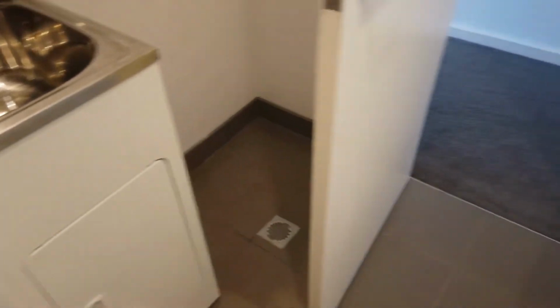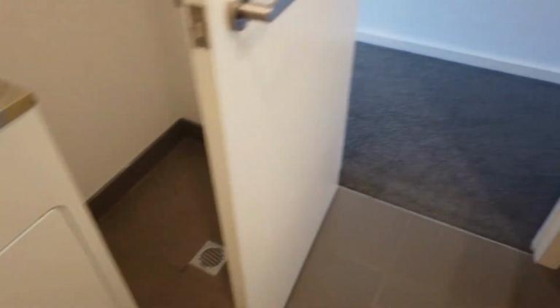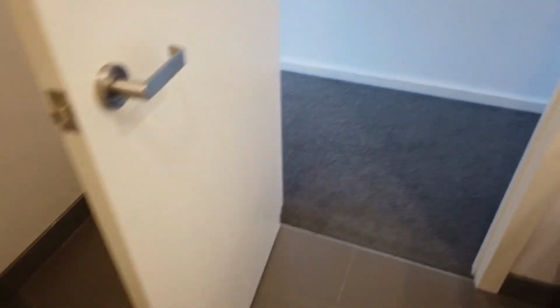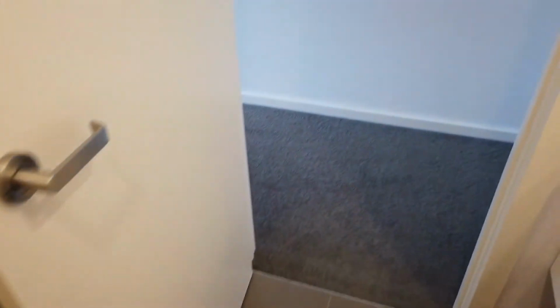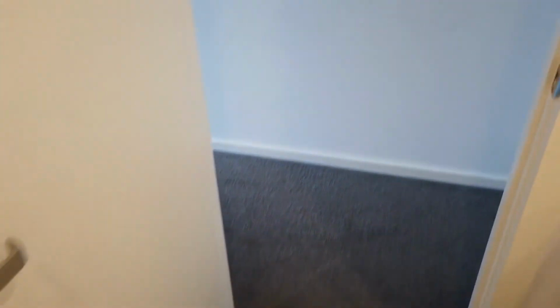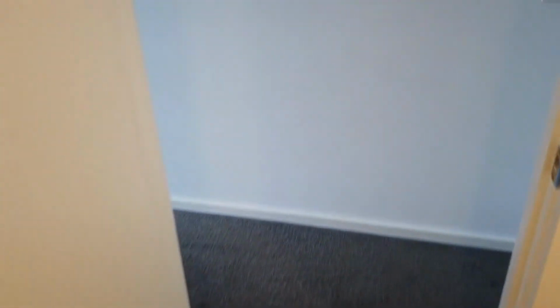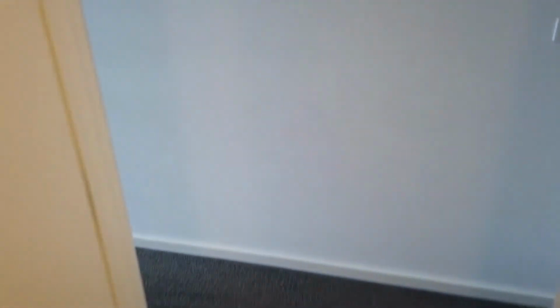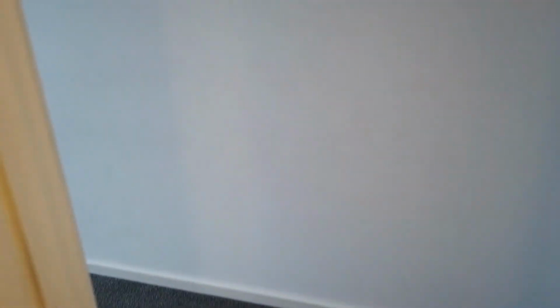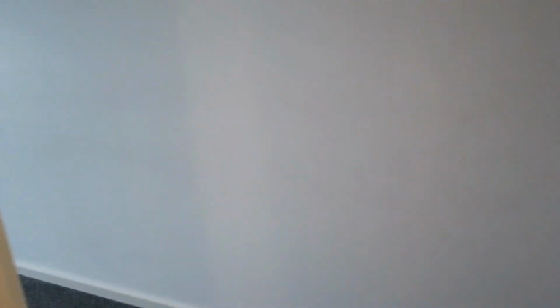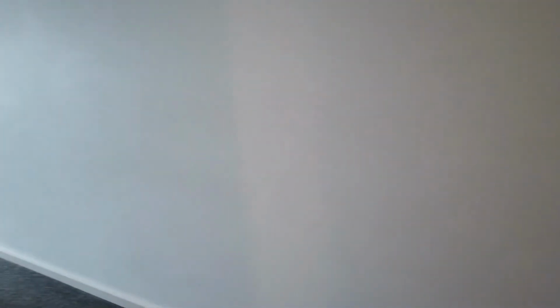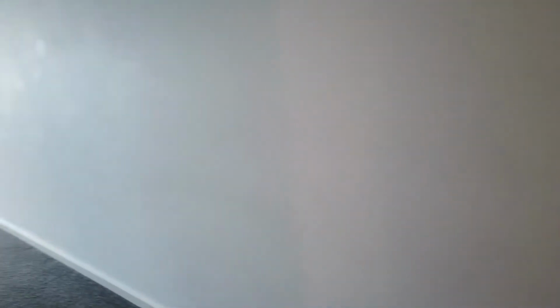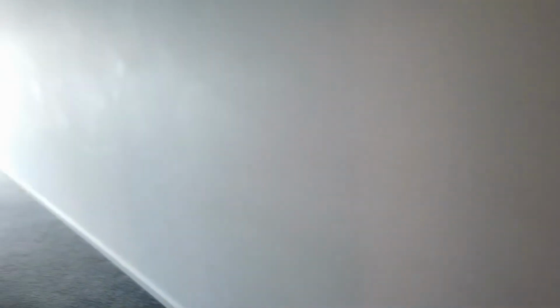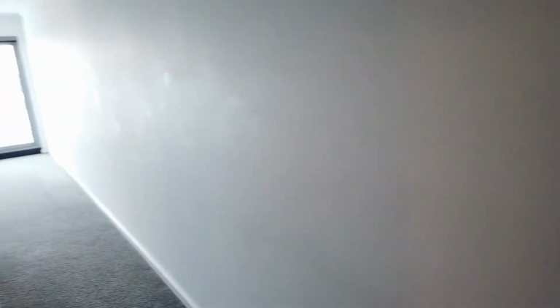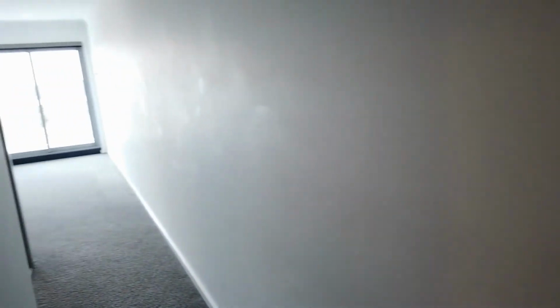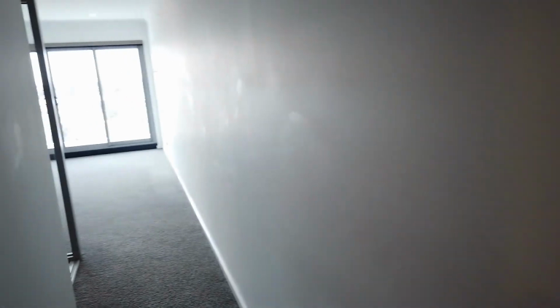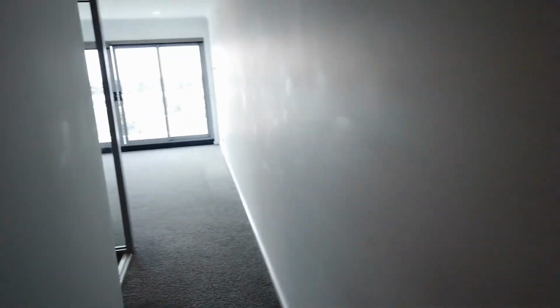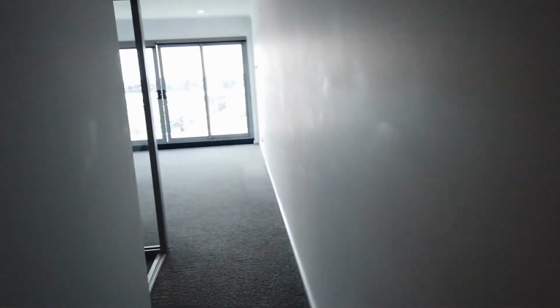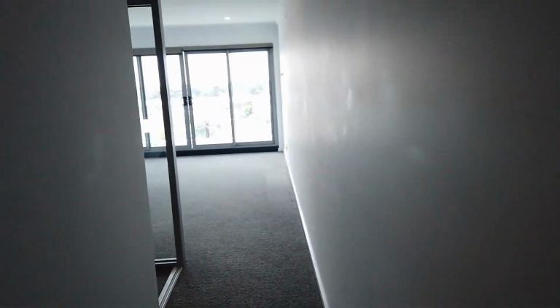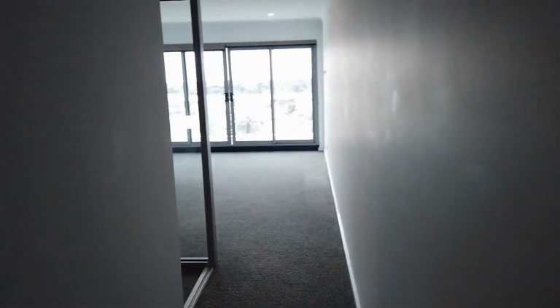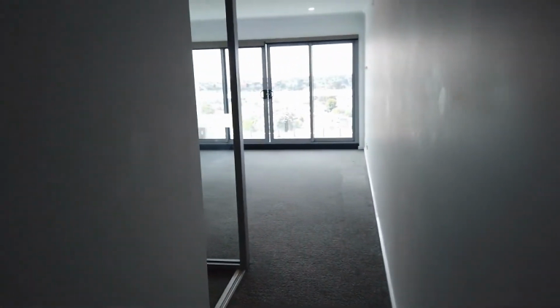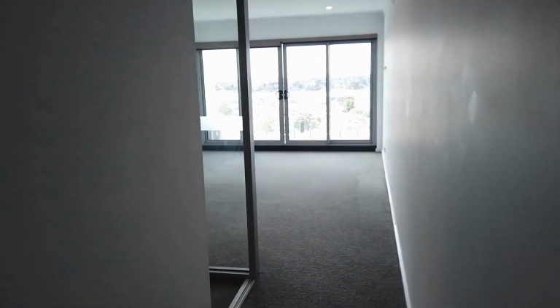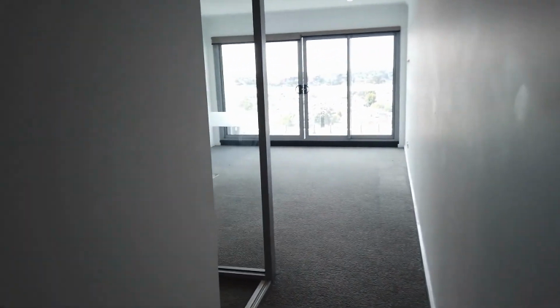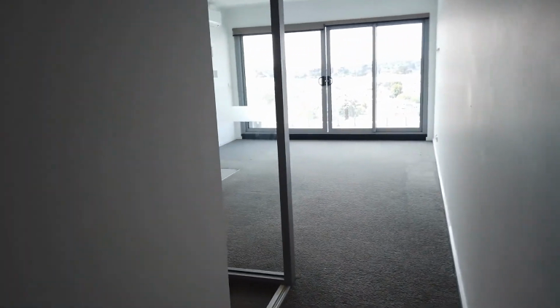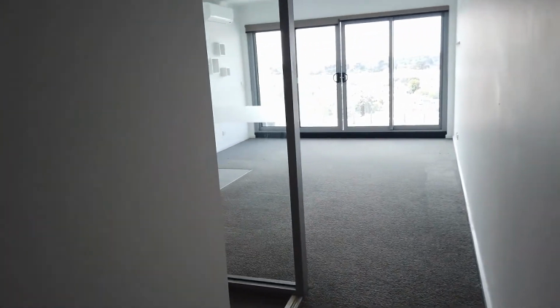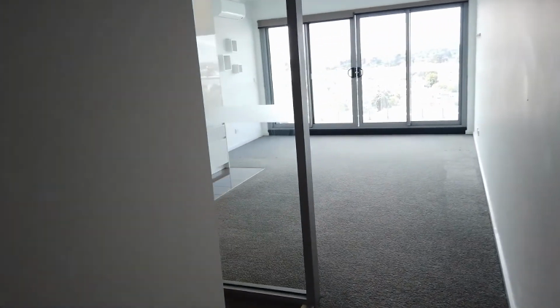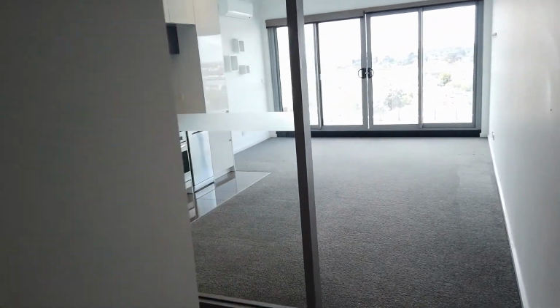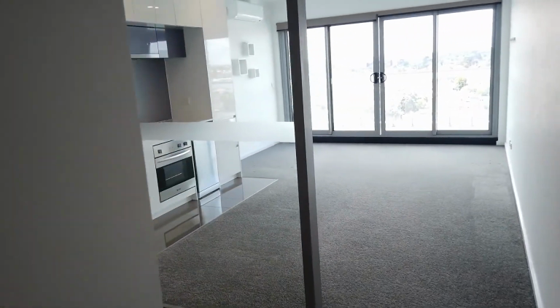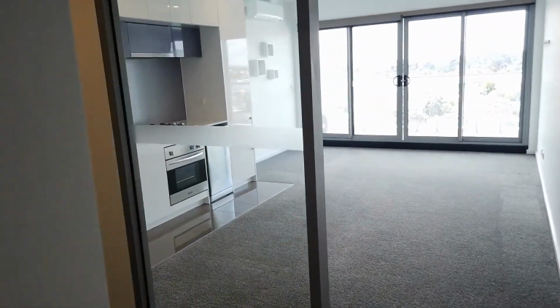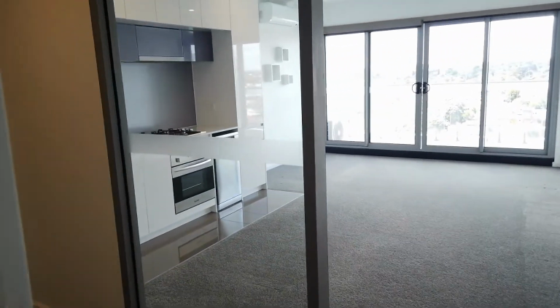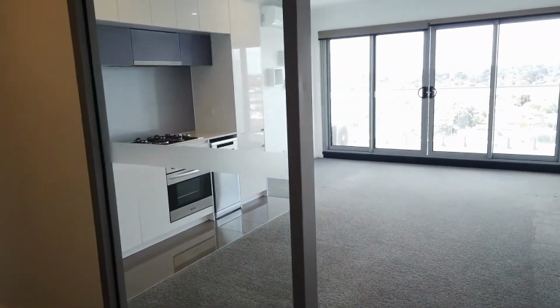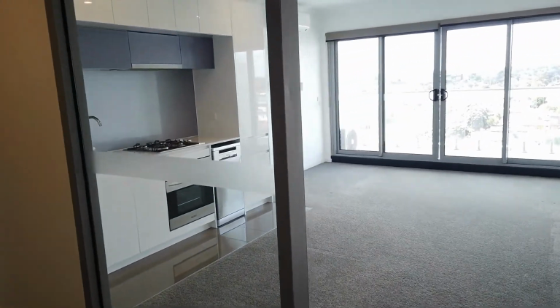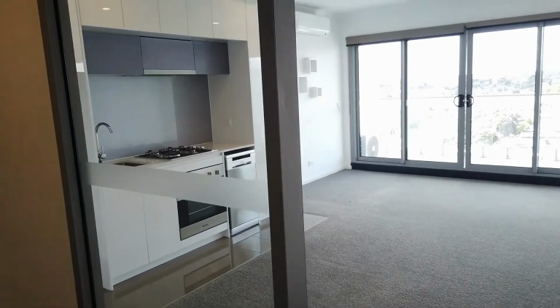So if you're interested in the property, hurry up and register for the inspection through the links provided below. If you have any questions or queries, please do not hesitate to give us a call and we look forward to seeing you at one of our inspections. Thank you so much for watching. Bye bye!